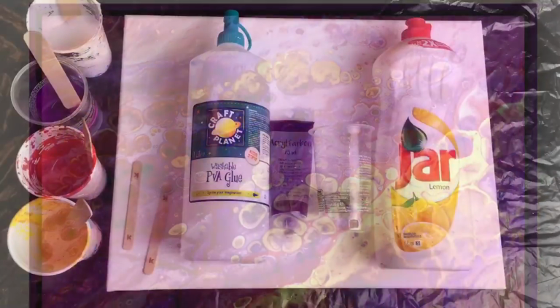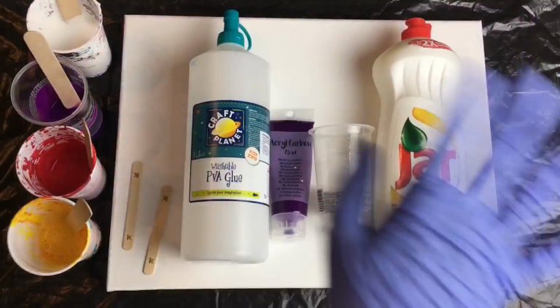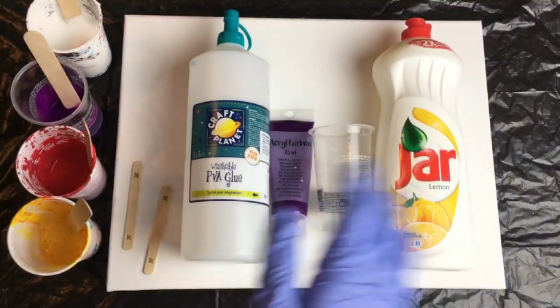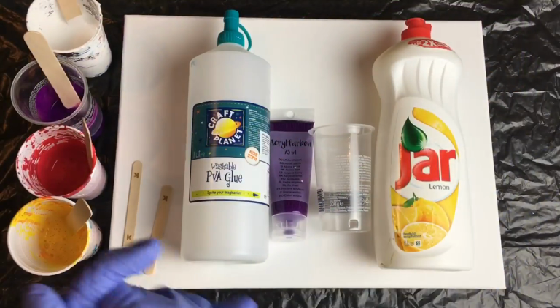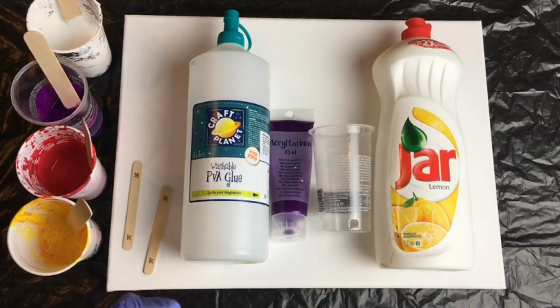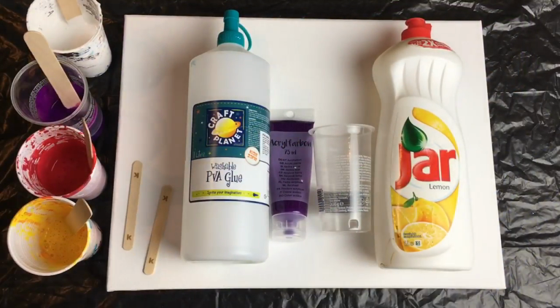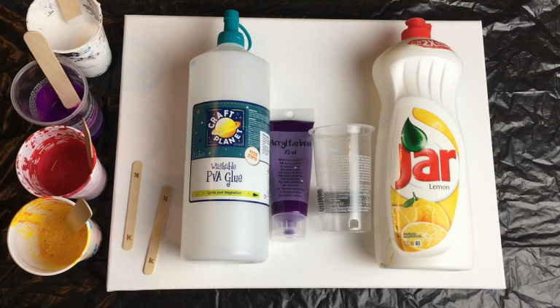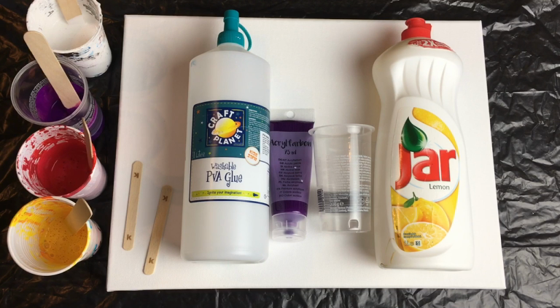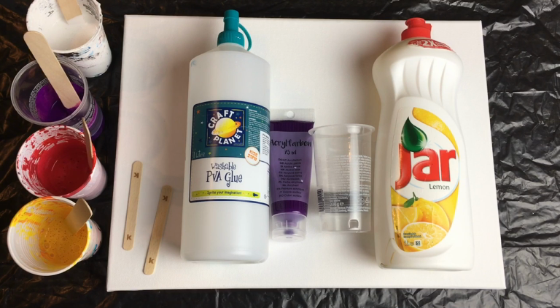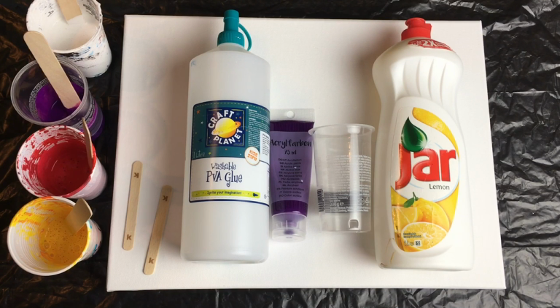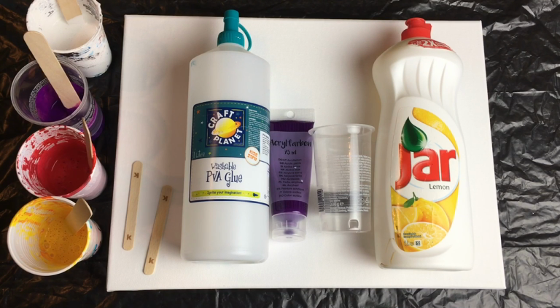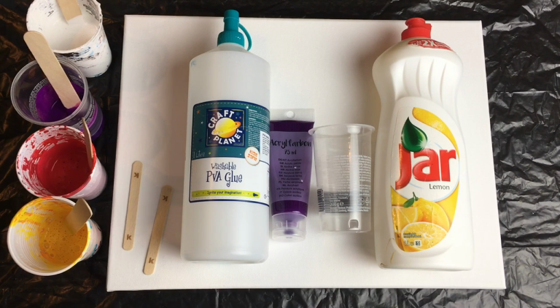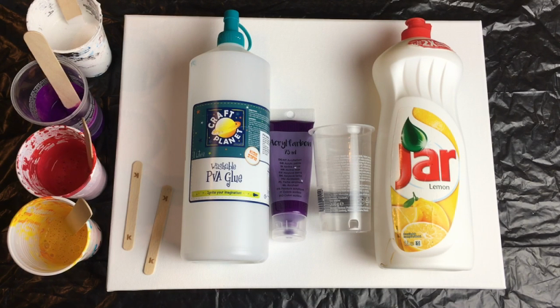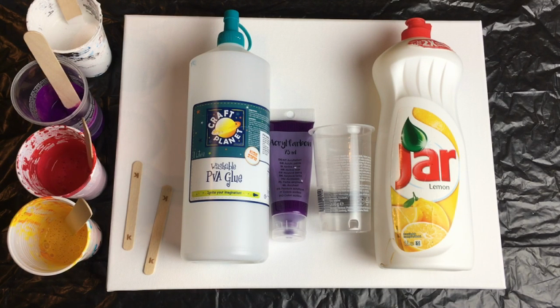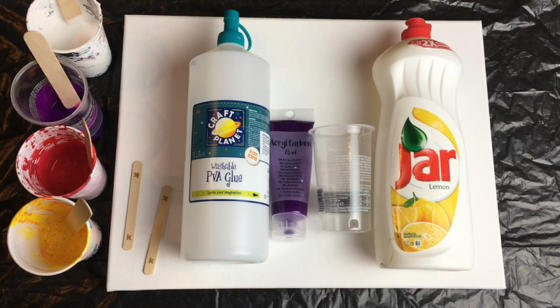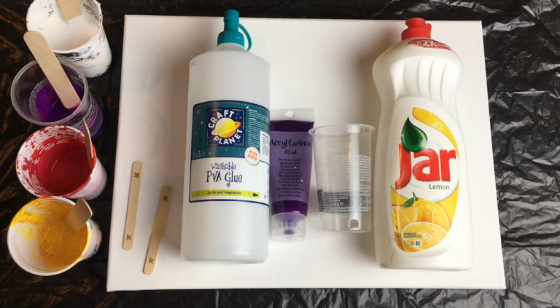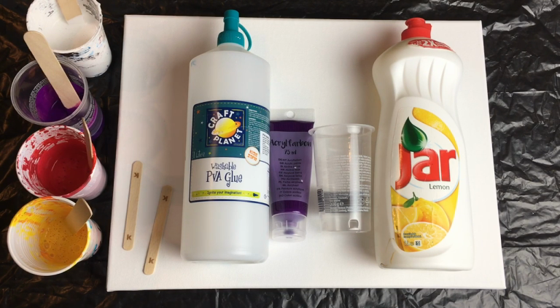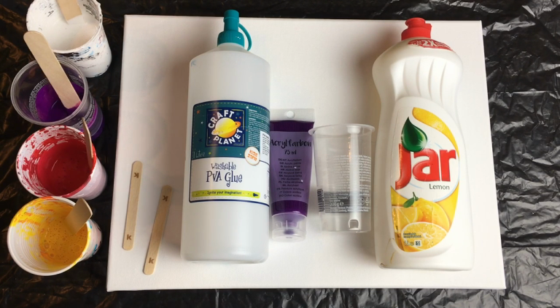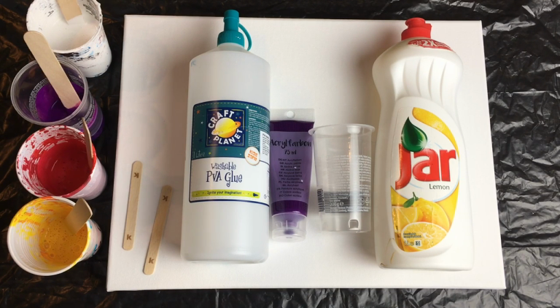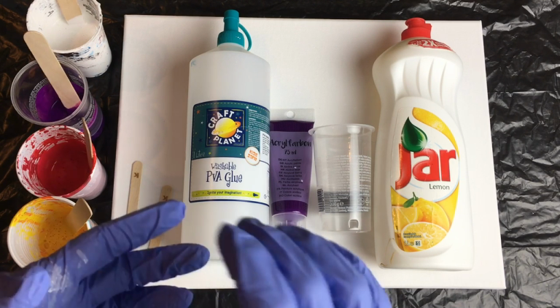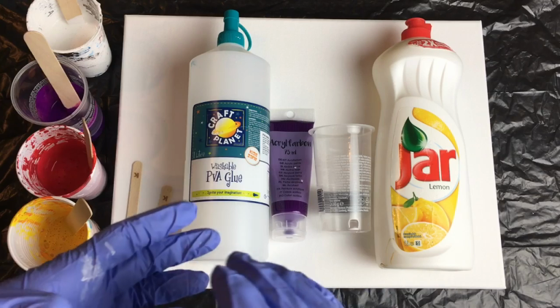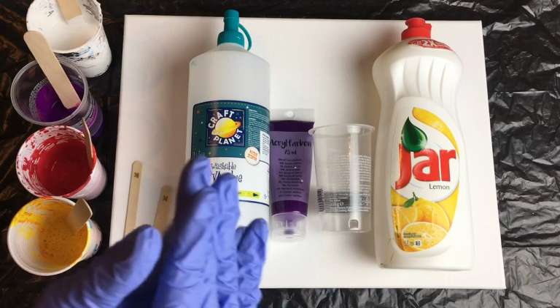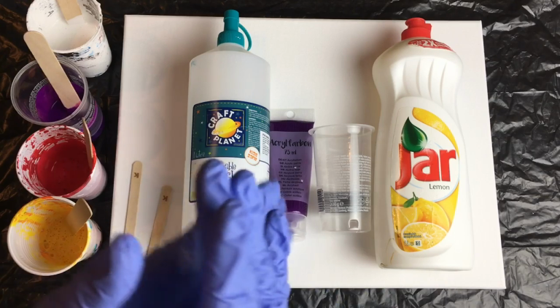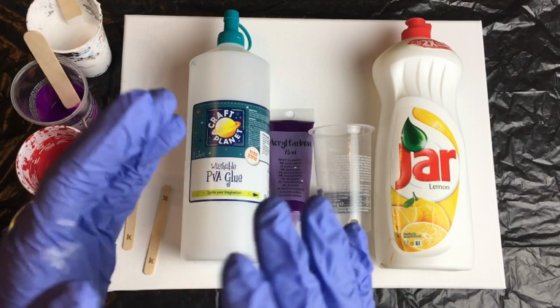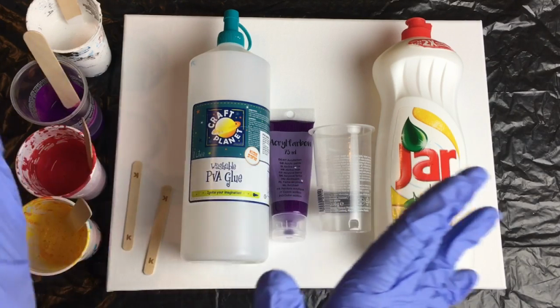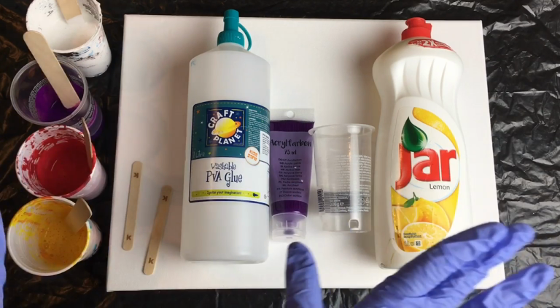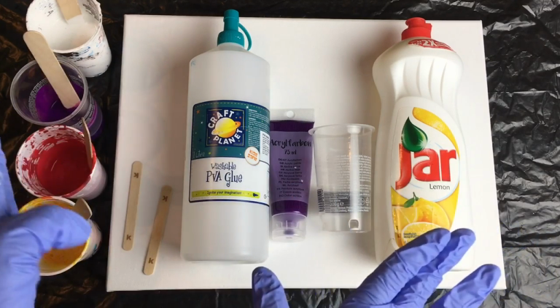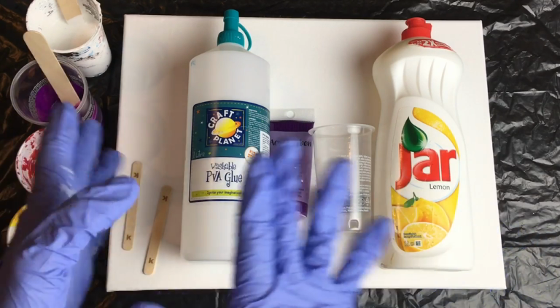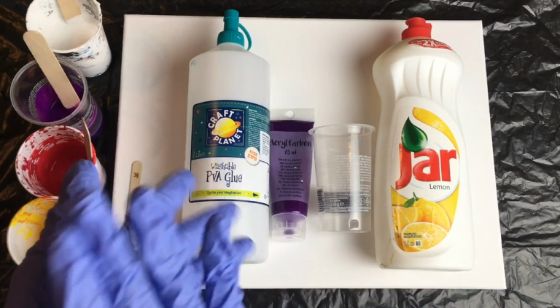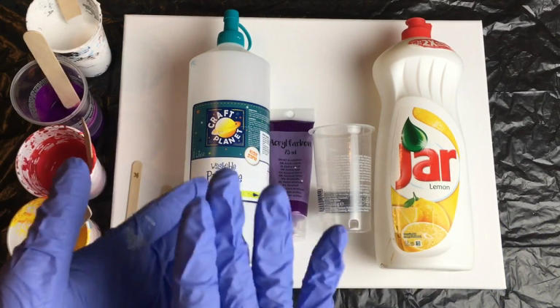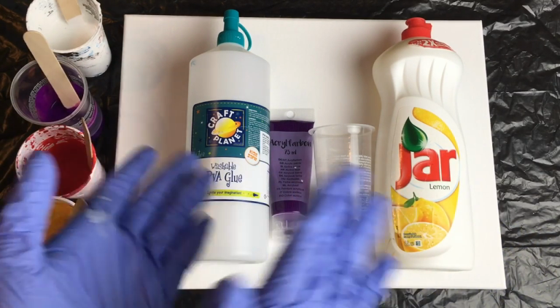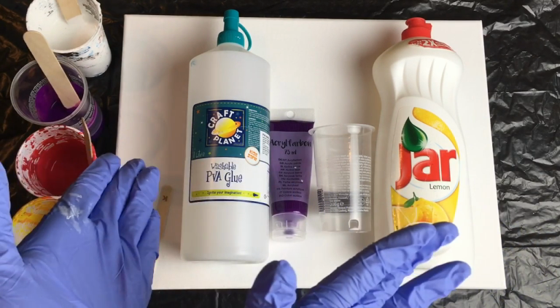Hey guys! Welcome to MePaintings! I'm Veronica and today's video will be very special because I want to show you how to create an amazing piece of art using very cheap supplies.